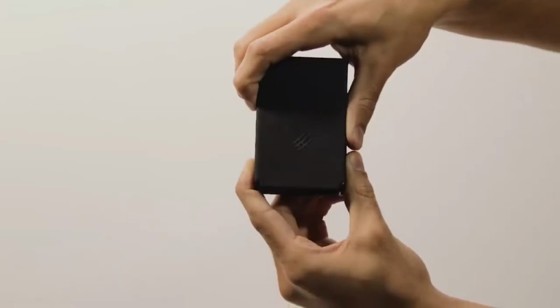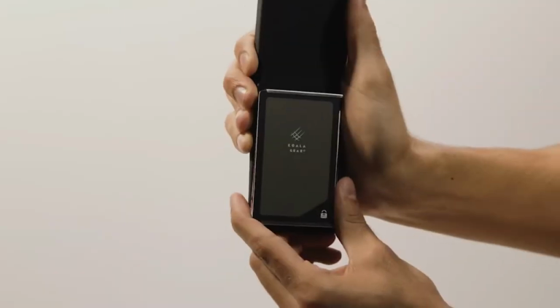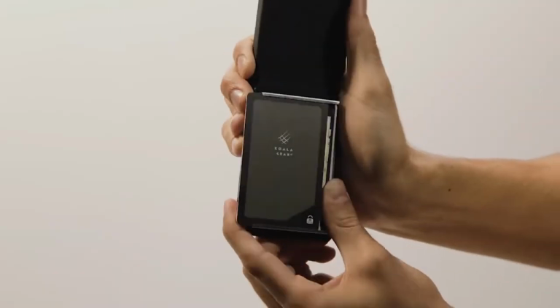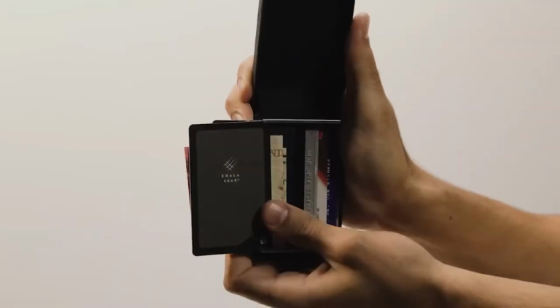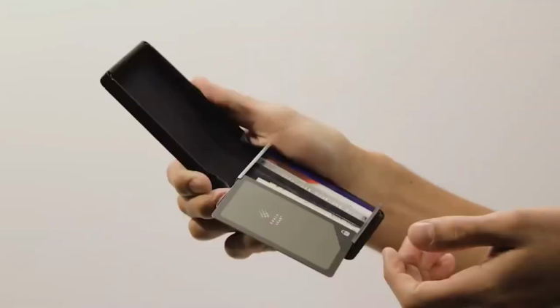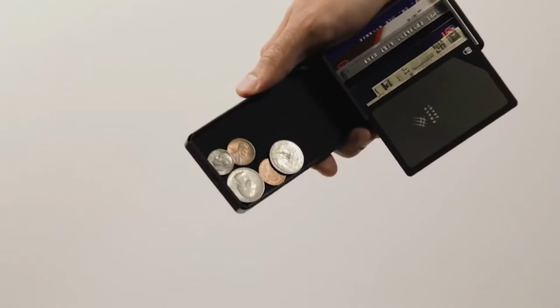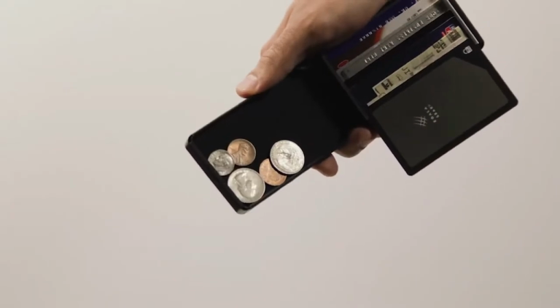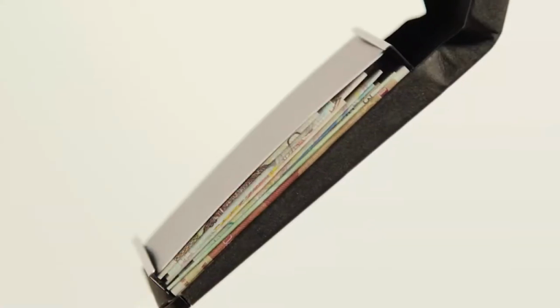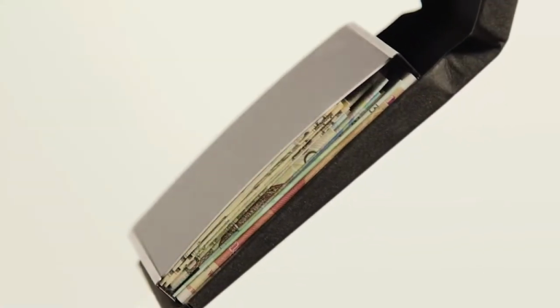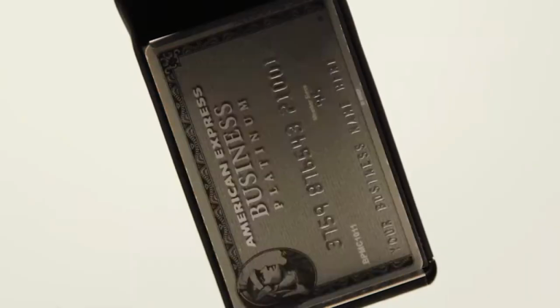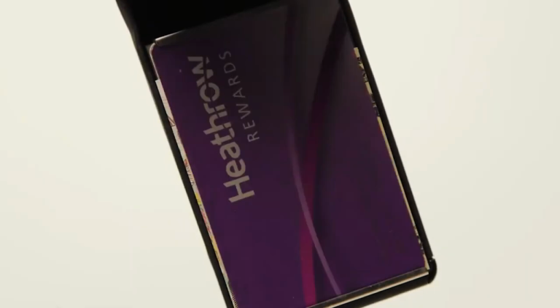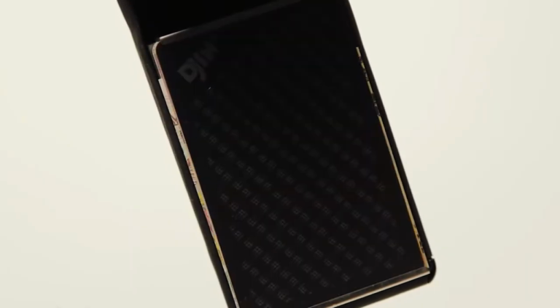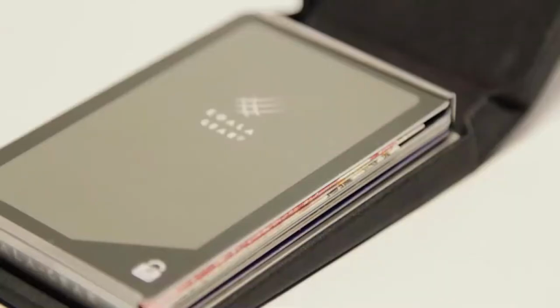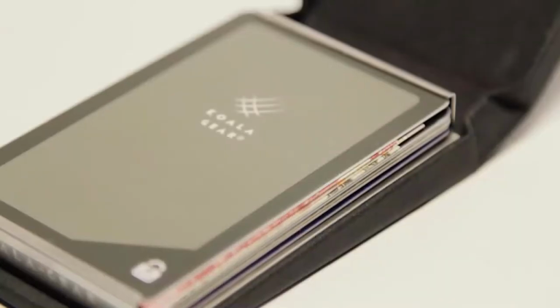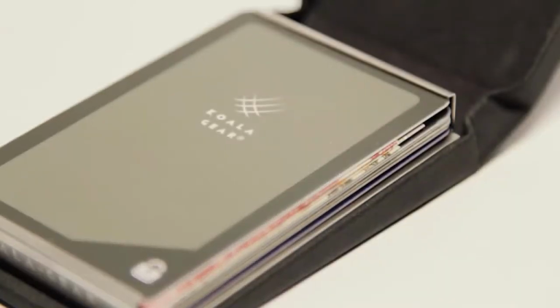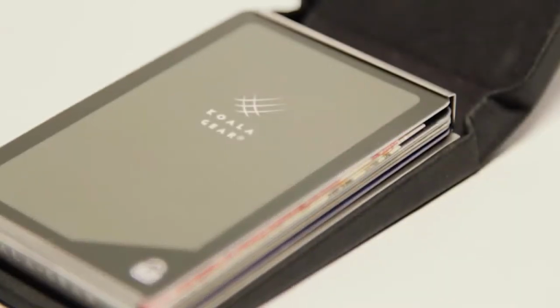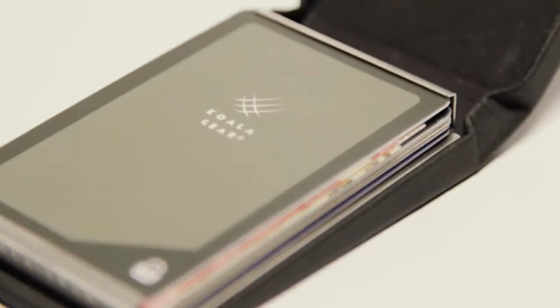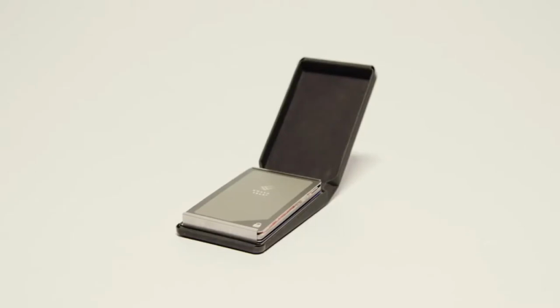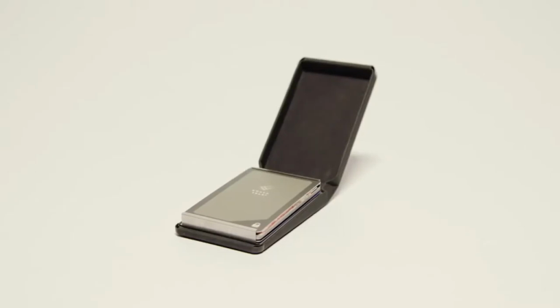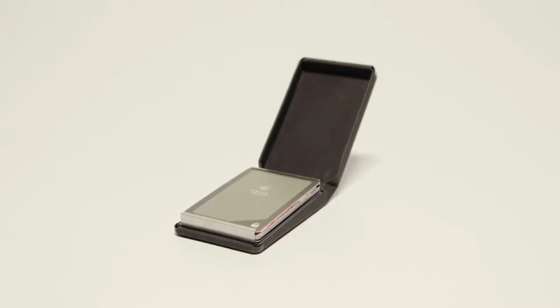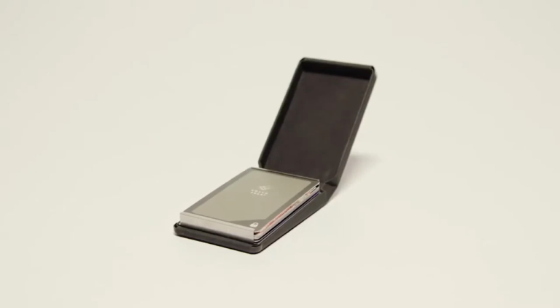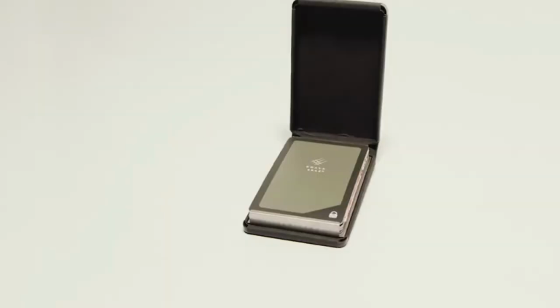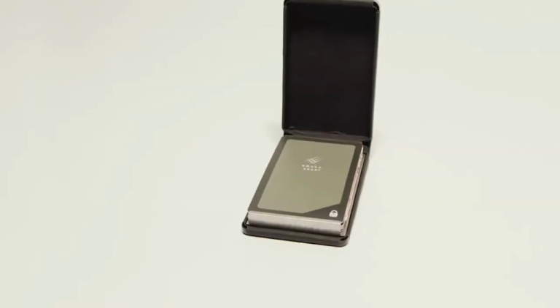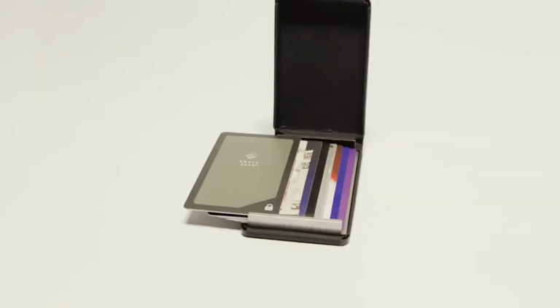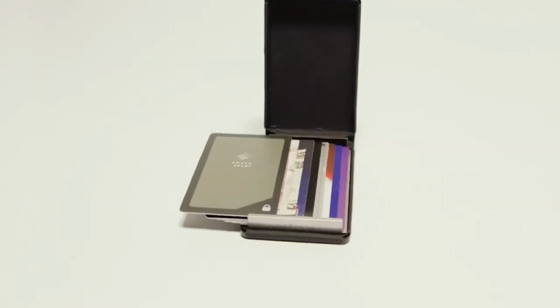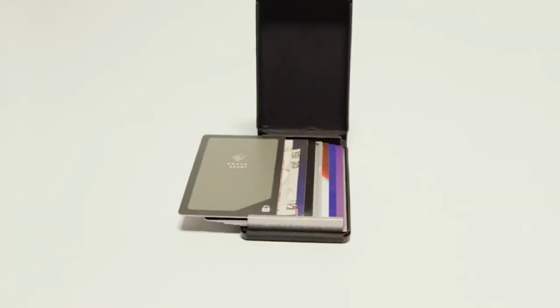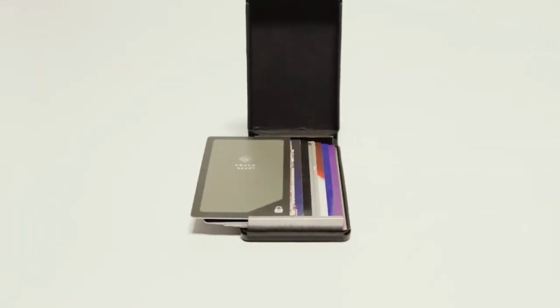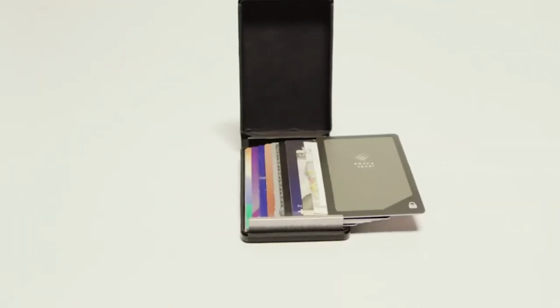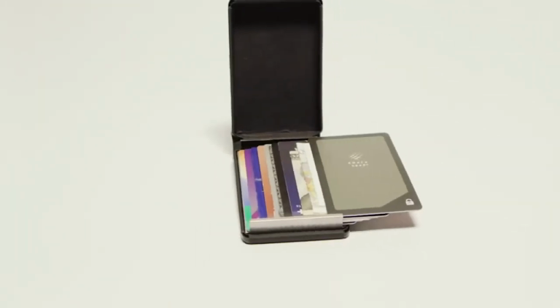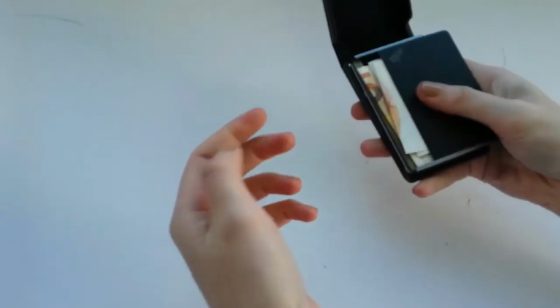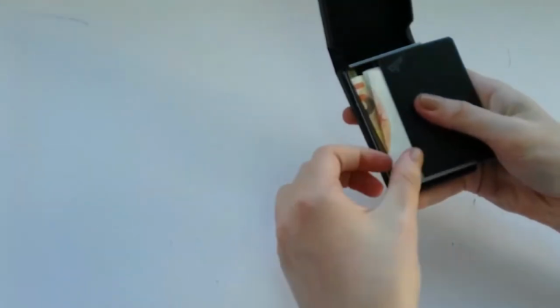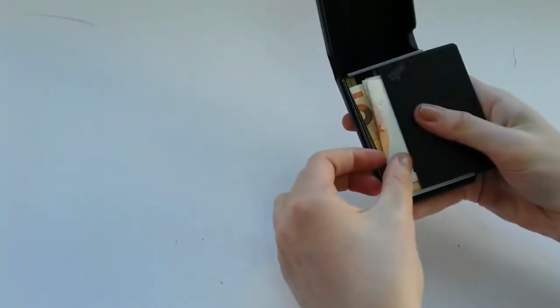Just open, slide, and tilt, and see your entire wallet in the palm of your hand. Its stainless steel clip adjusts to your needs — arrange 10 cards, 20 bills, or any combination of the two.